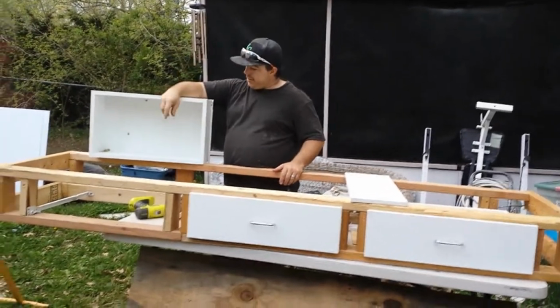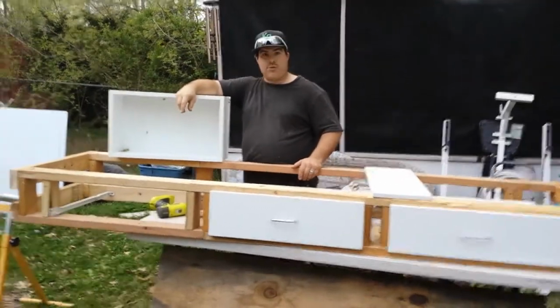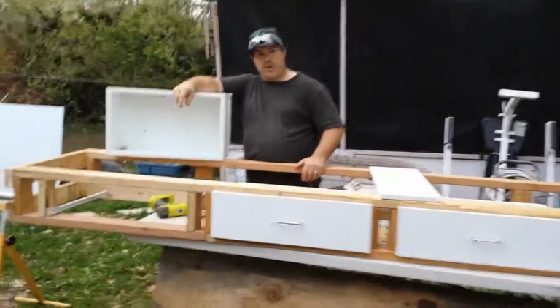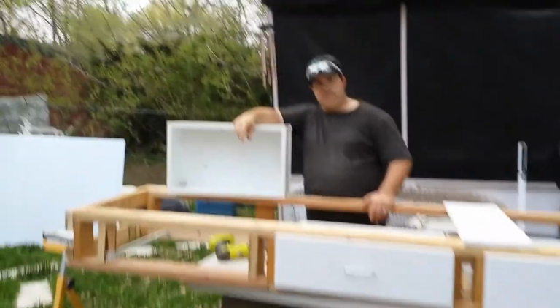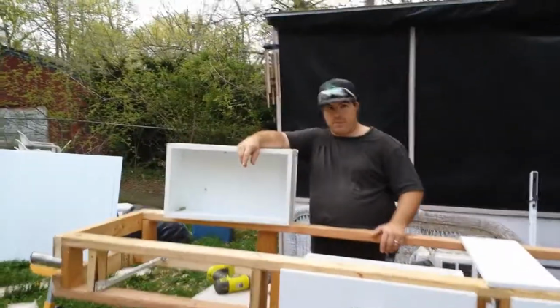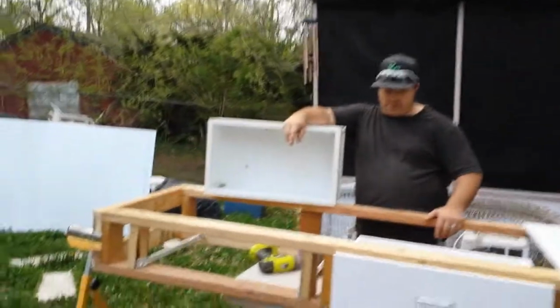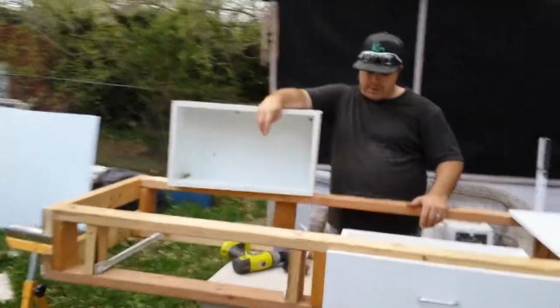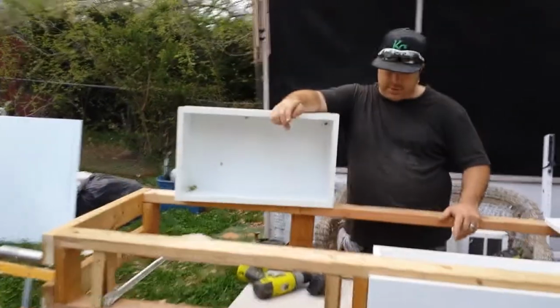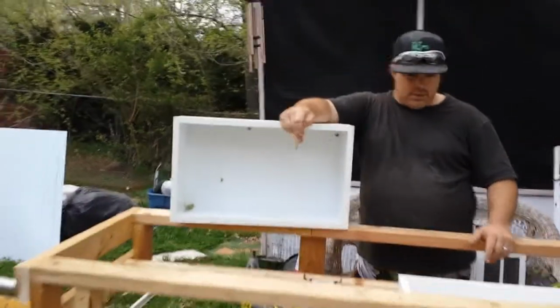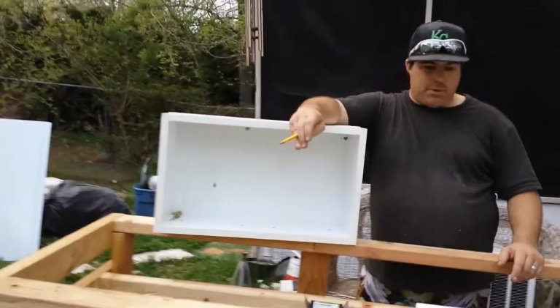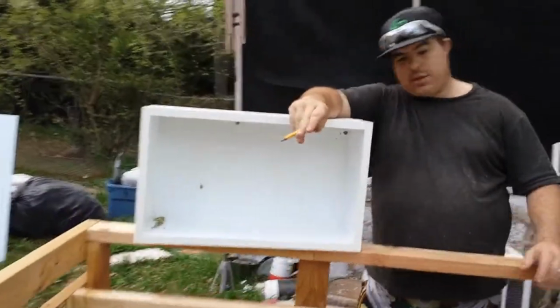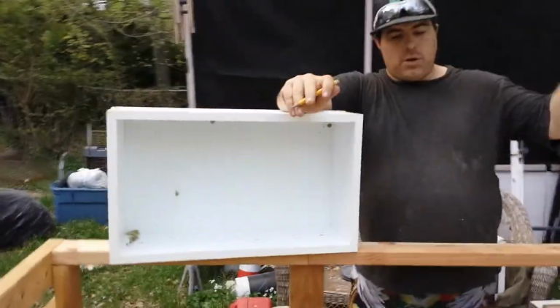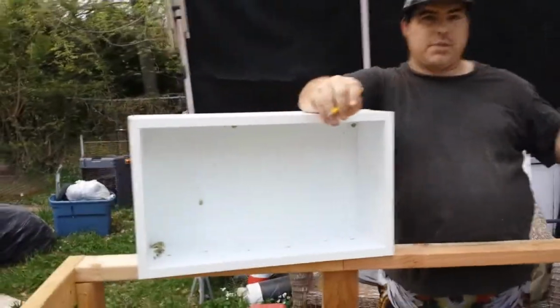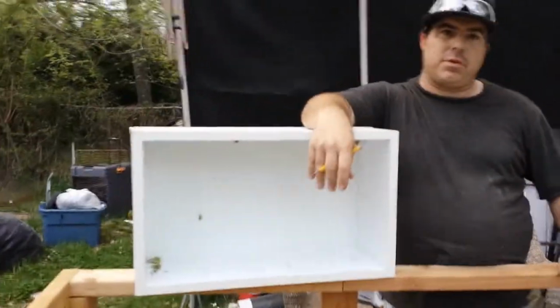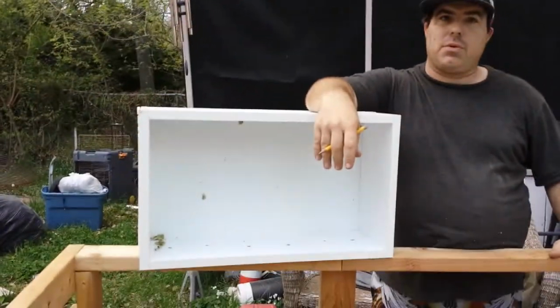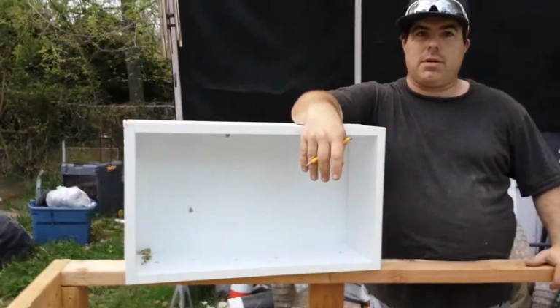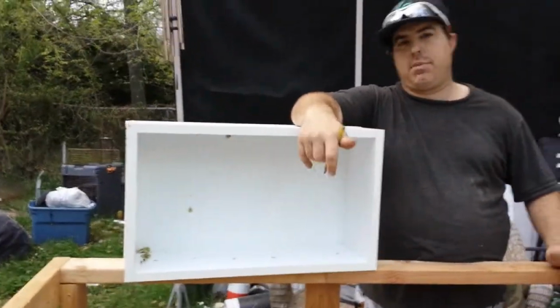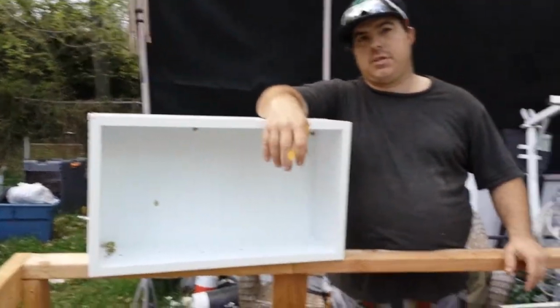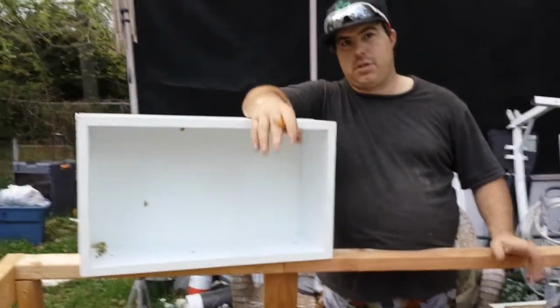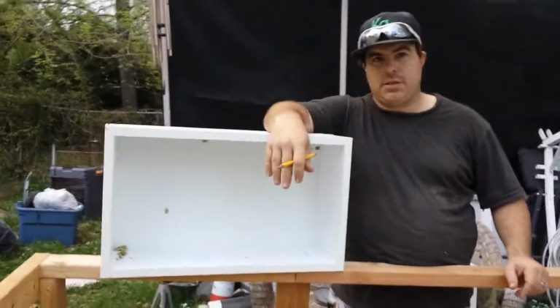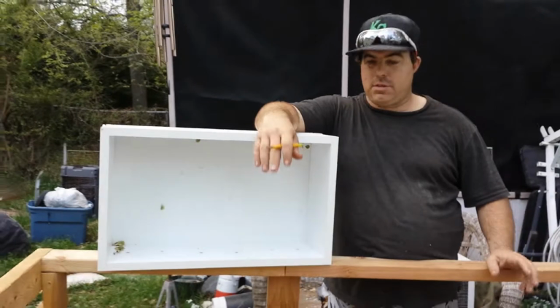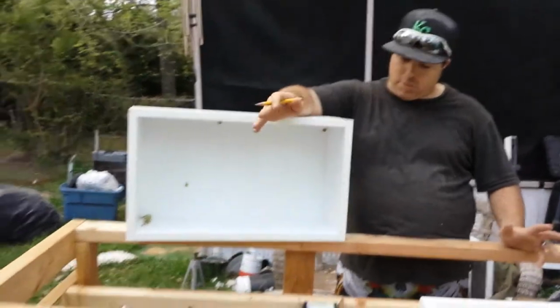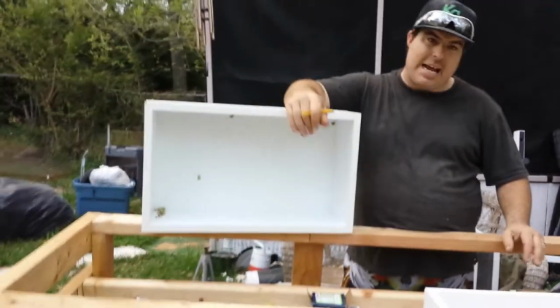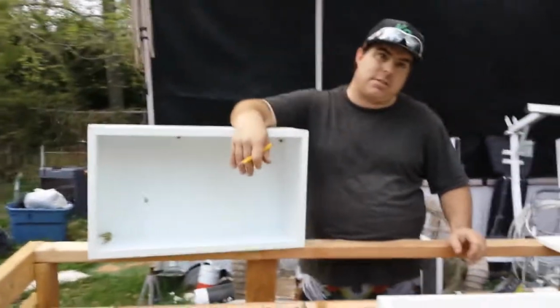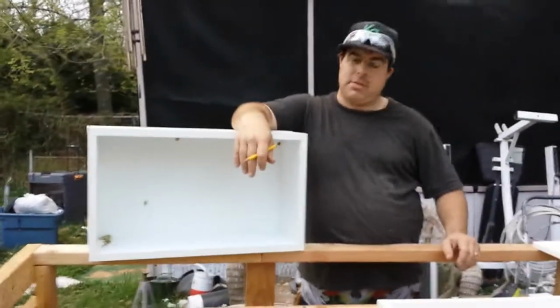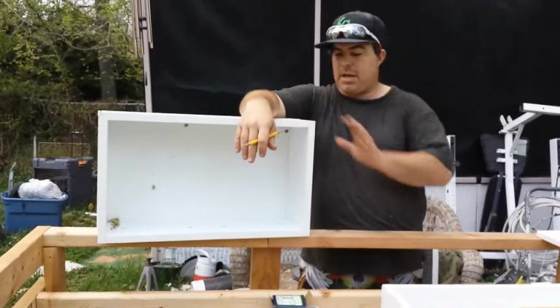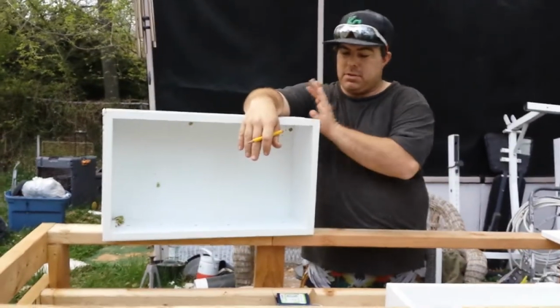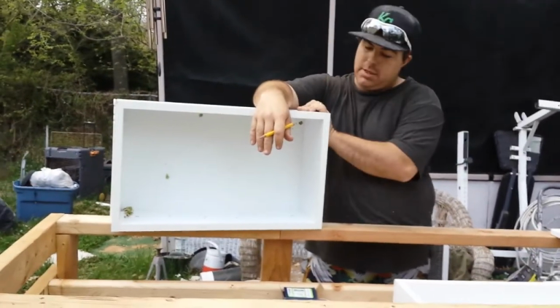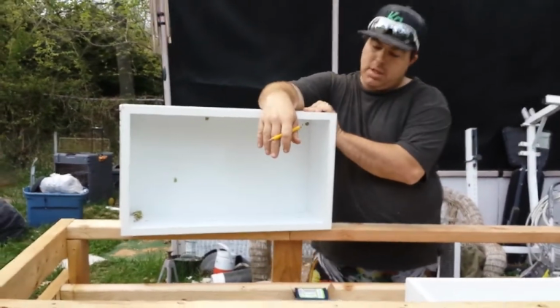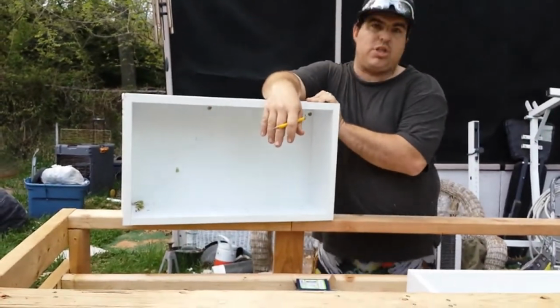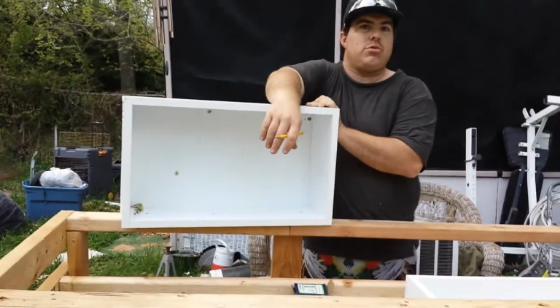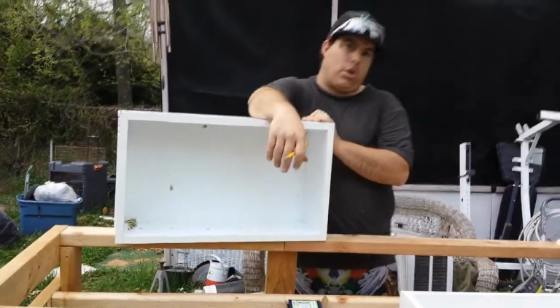I get this drawer here and I realize — my wife's like, oh, they all match when we're at the store — and I didn't pay attention, she didn't pay attention. They all matched, but this one happens to be an inch too tall.